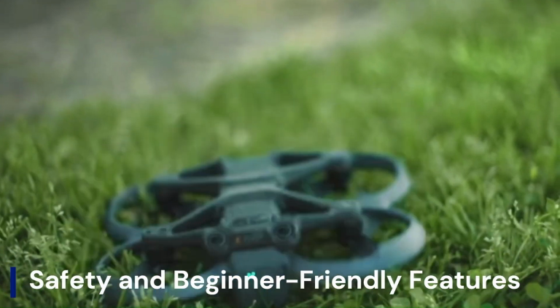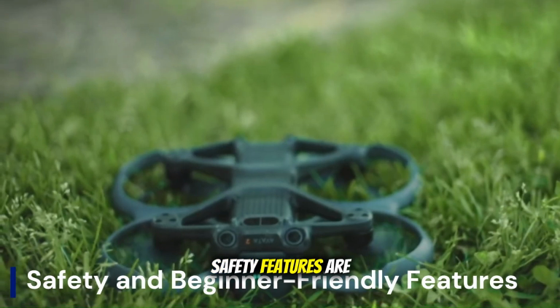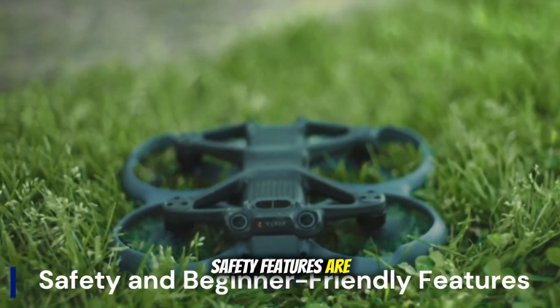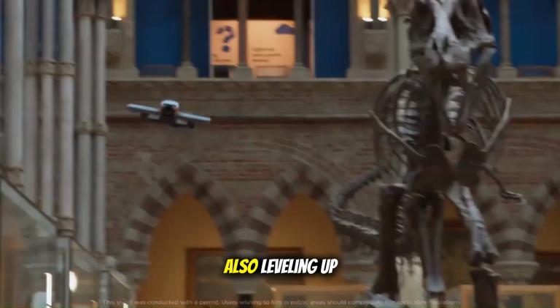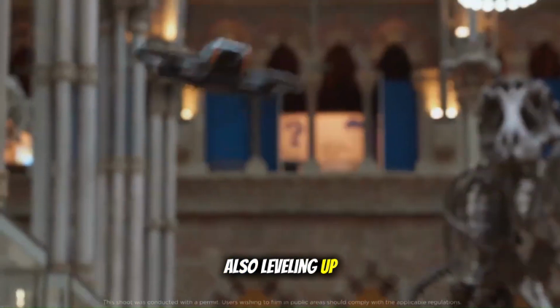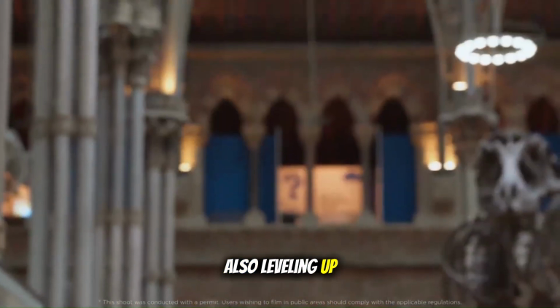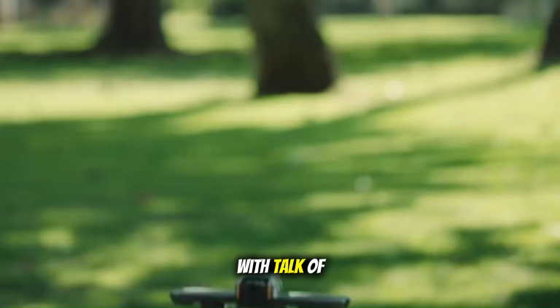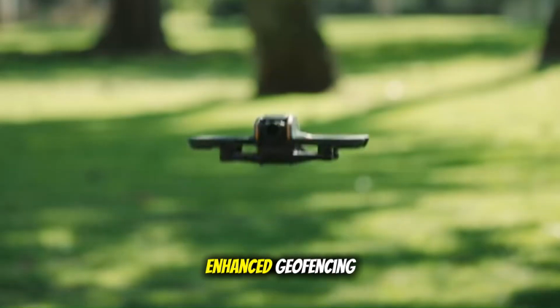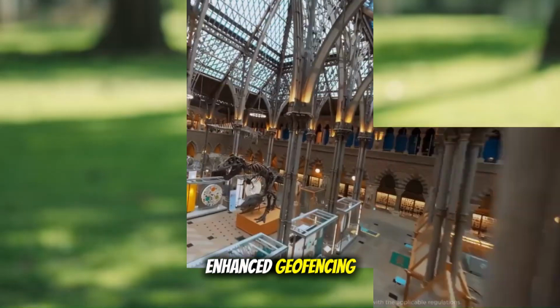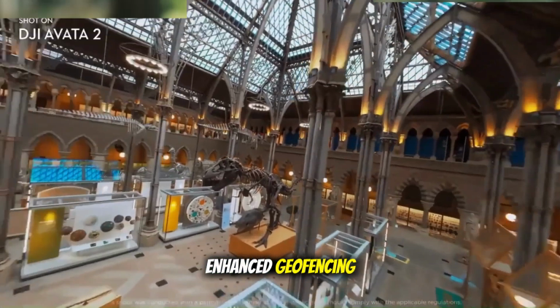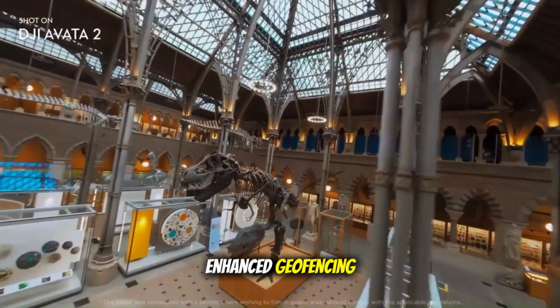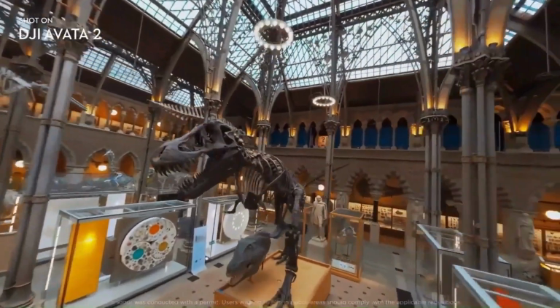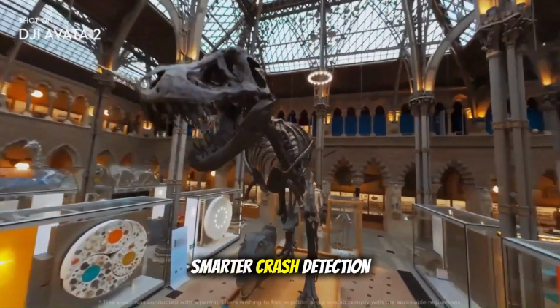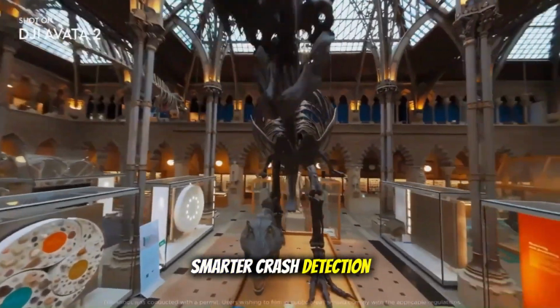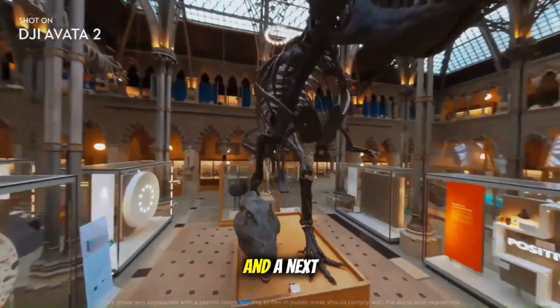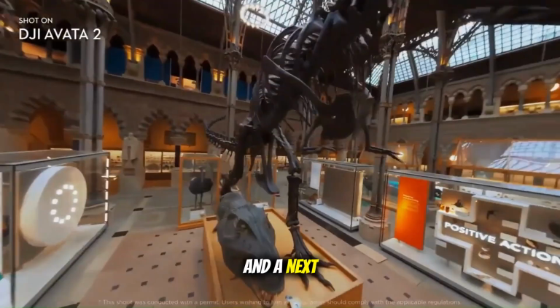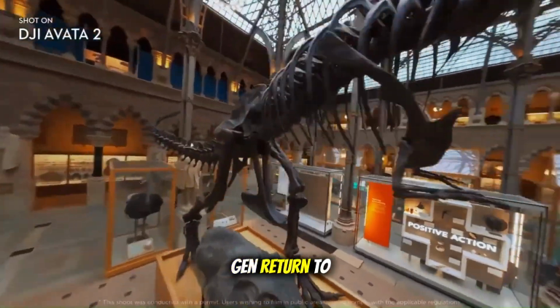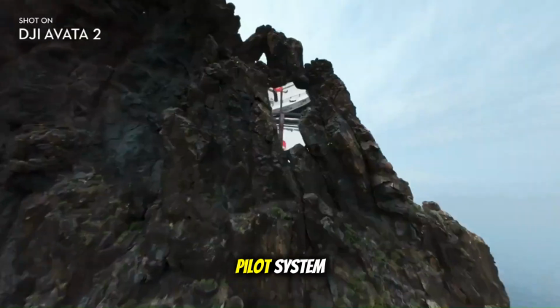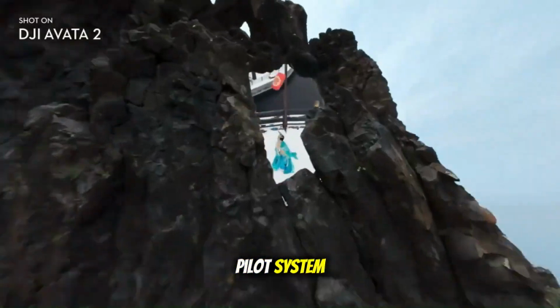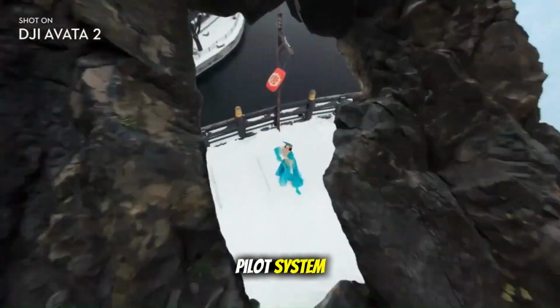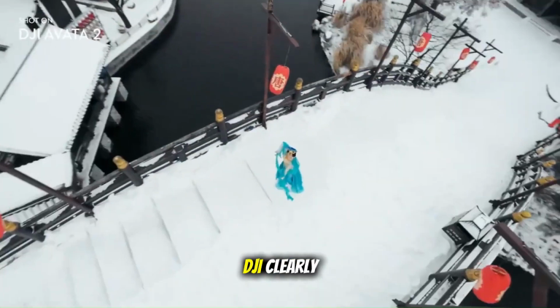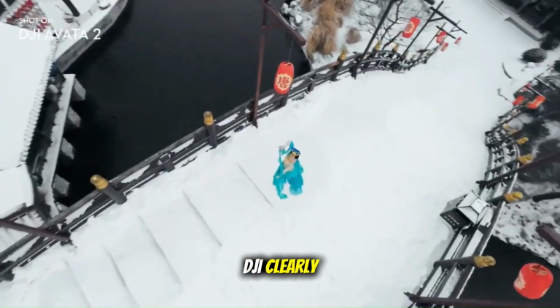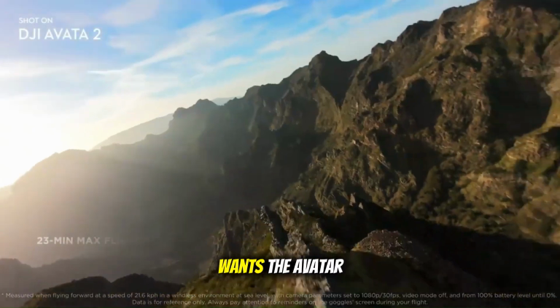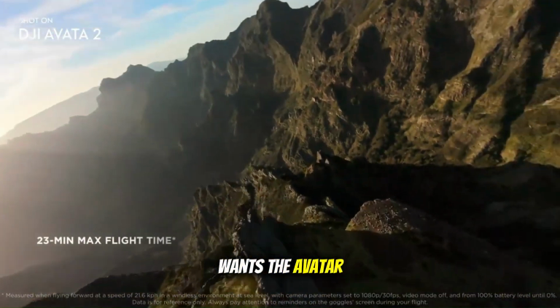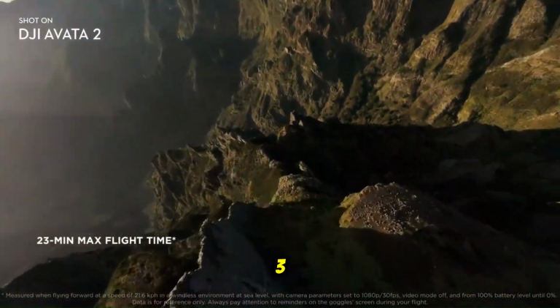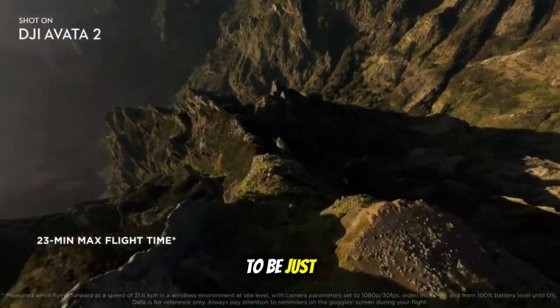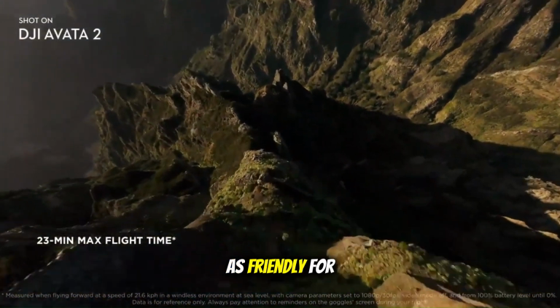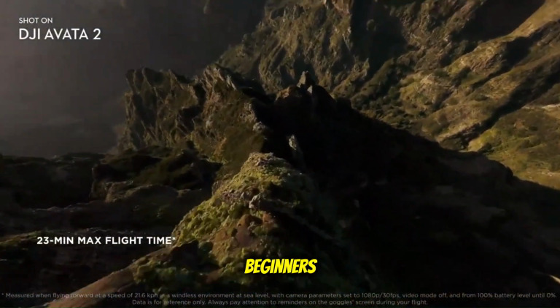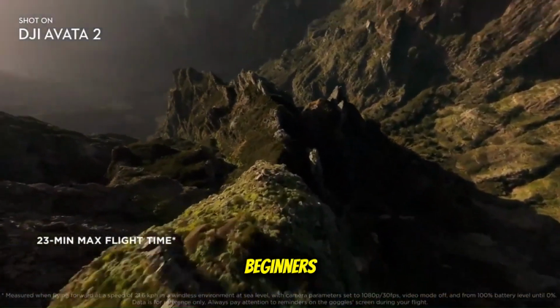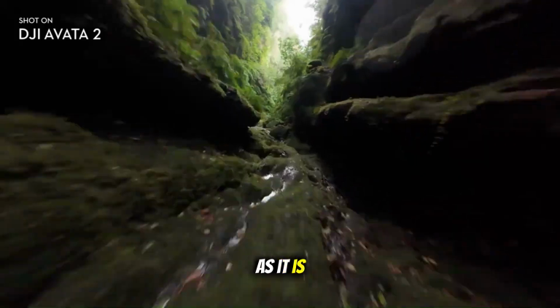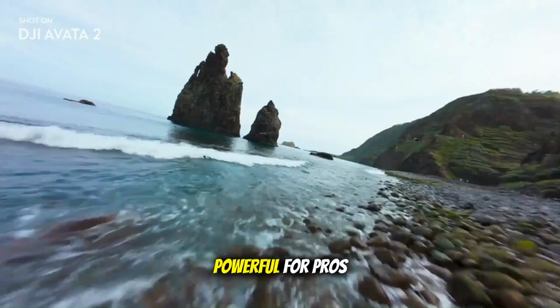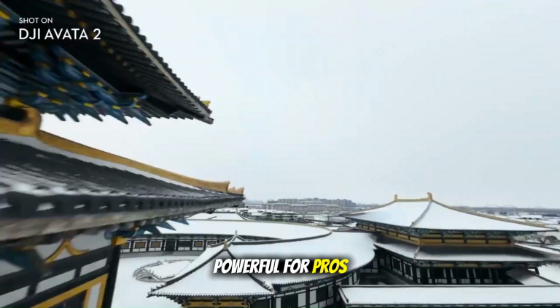Safety features are also leveling up, with talk of enhanced geofencing, smarter crash detection, and a next-gen return-to-pilot system. DJI clearly wants the Avatar 3 to be just as friendly for beginners as it is powerful for pros.